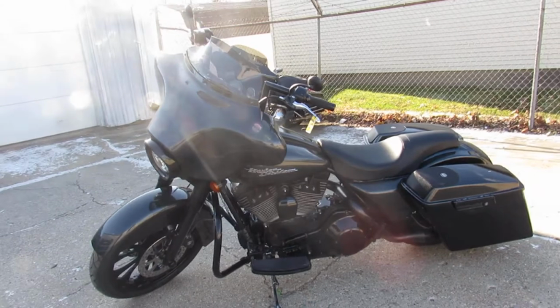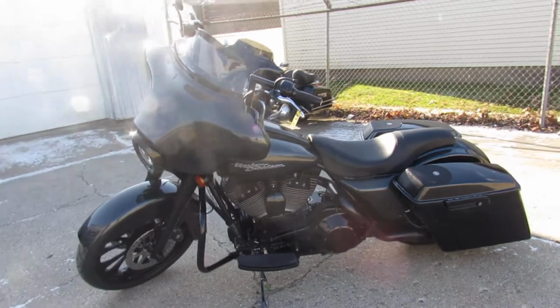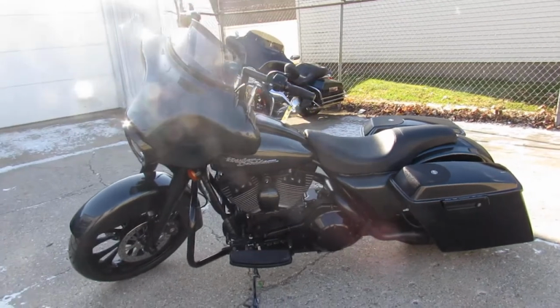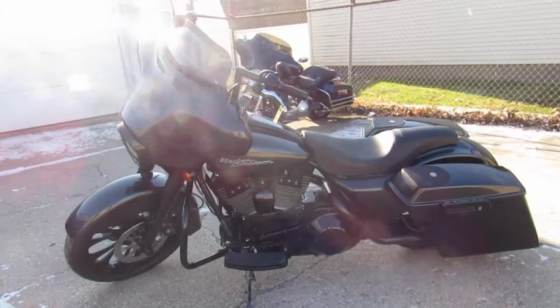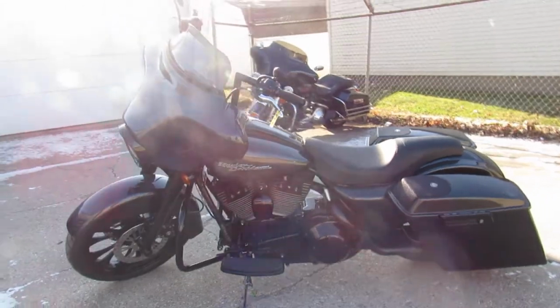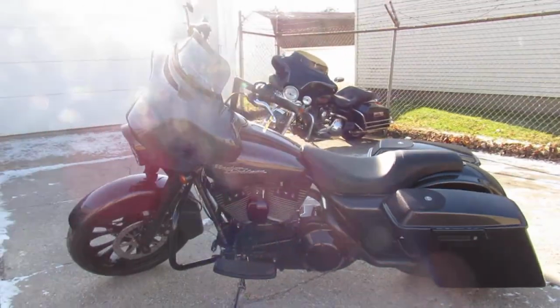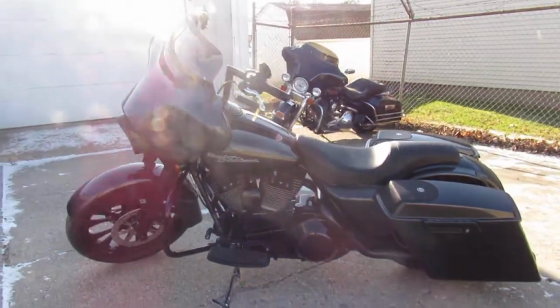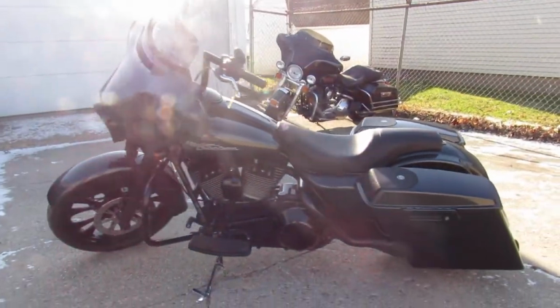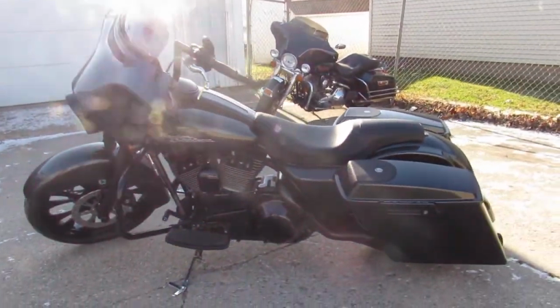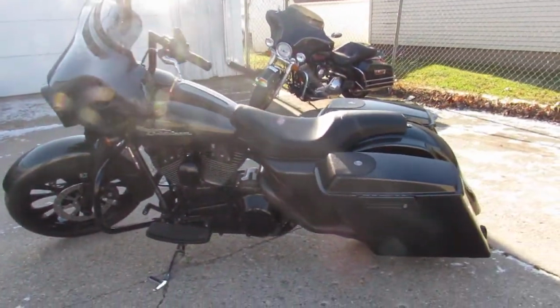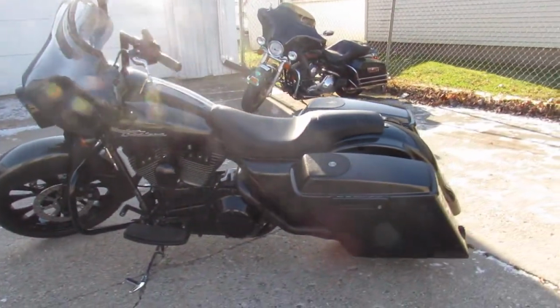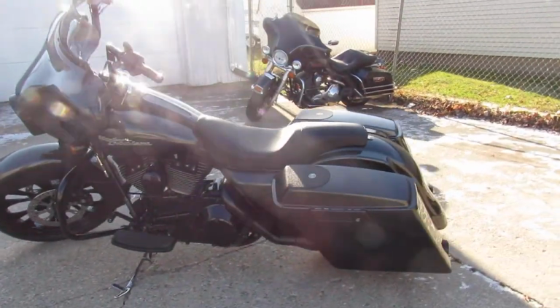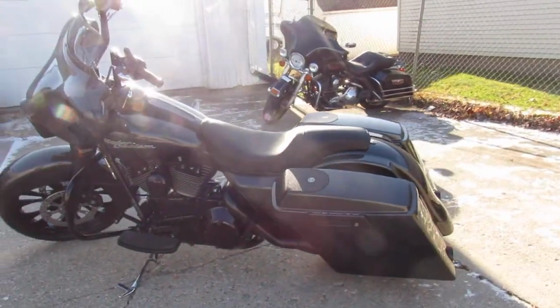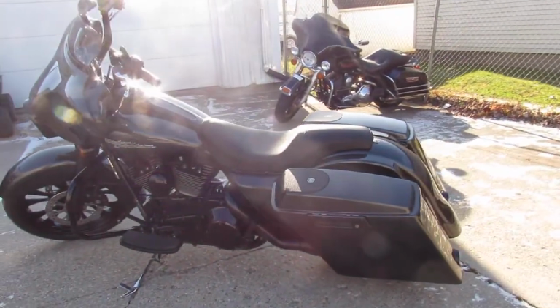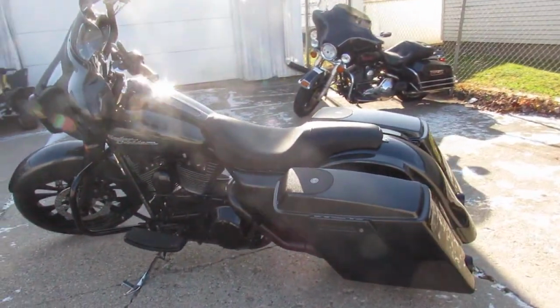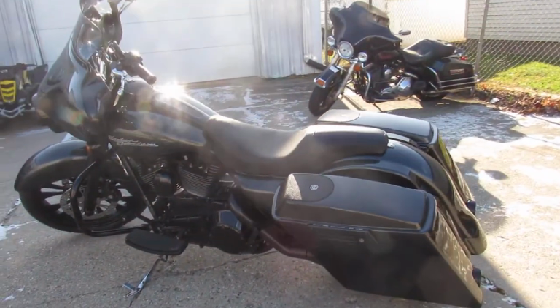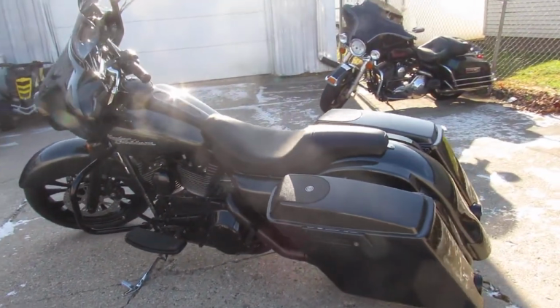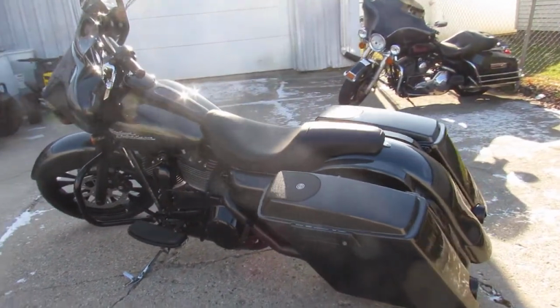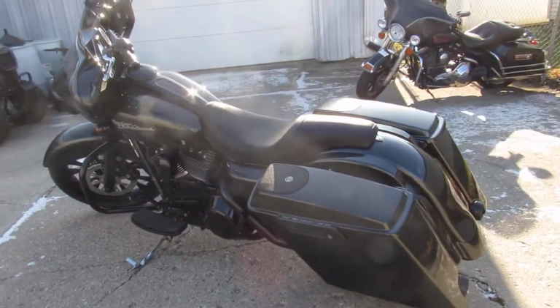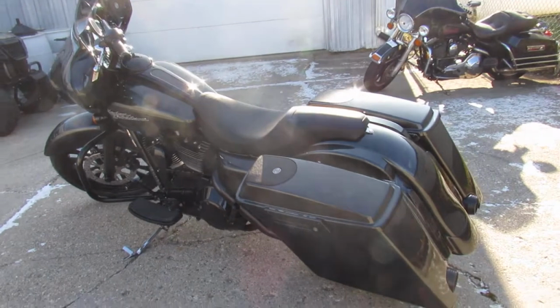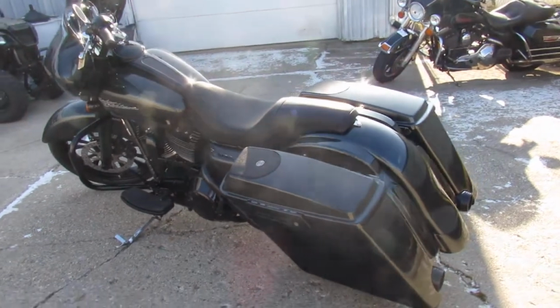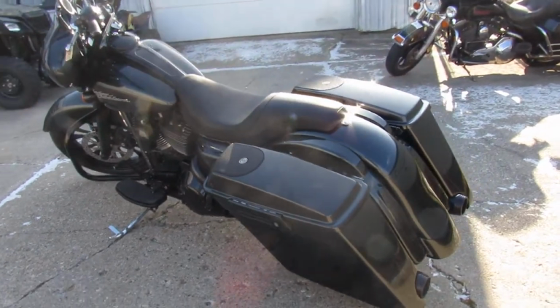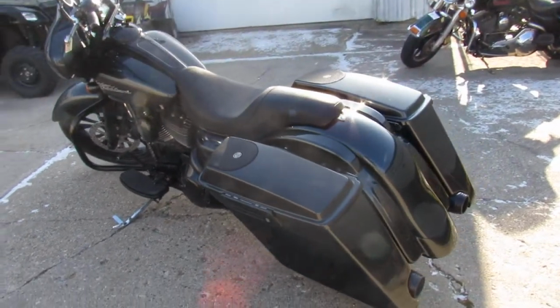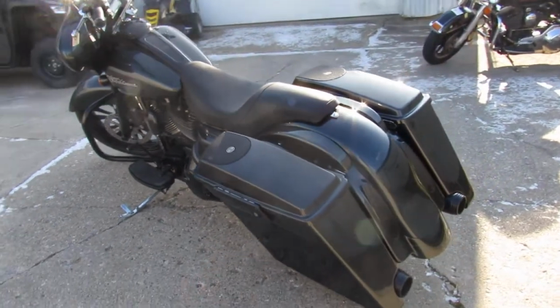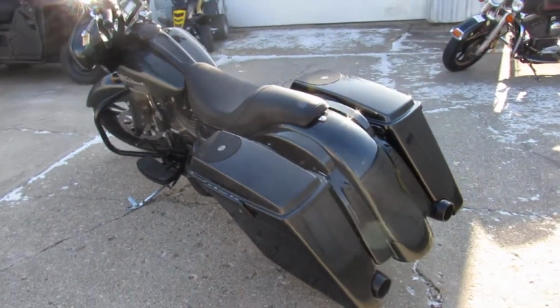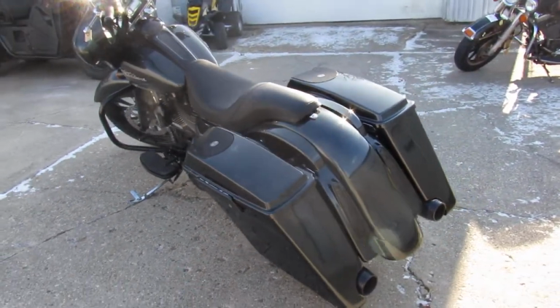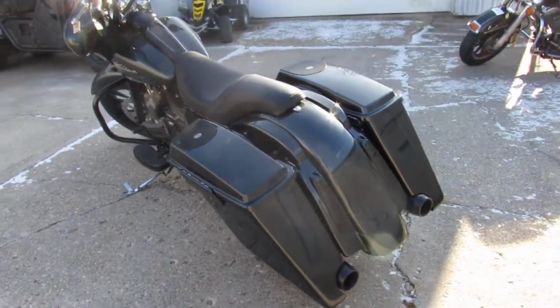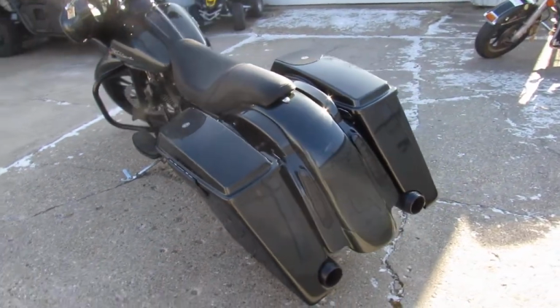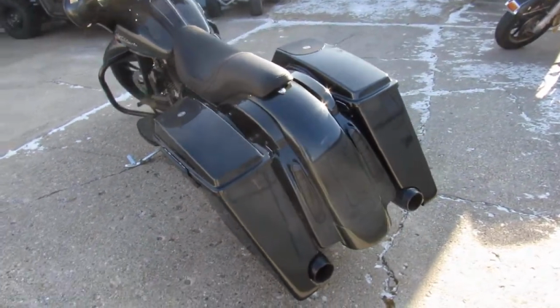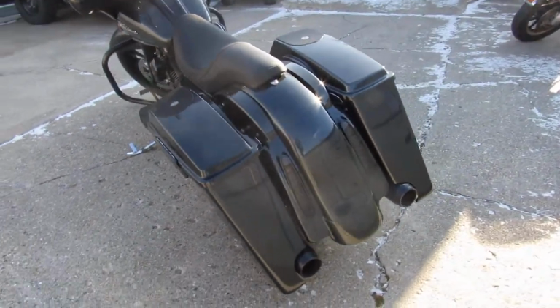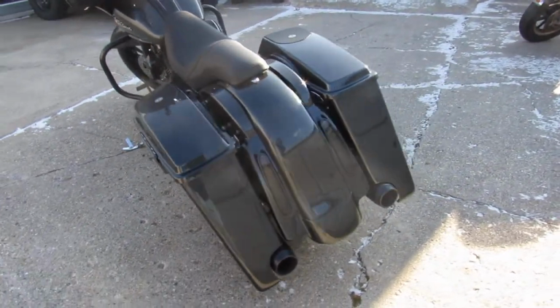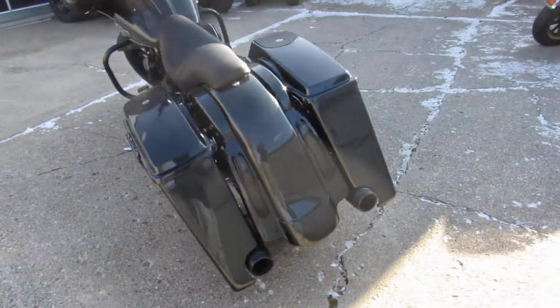Gunmetal gray, front end and motor all blacked out. Six speakers, dual Reinhardt exhaust make this big wheel bagger stand out from the crowd guys.